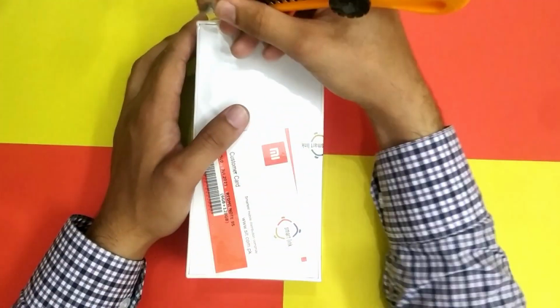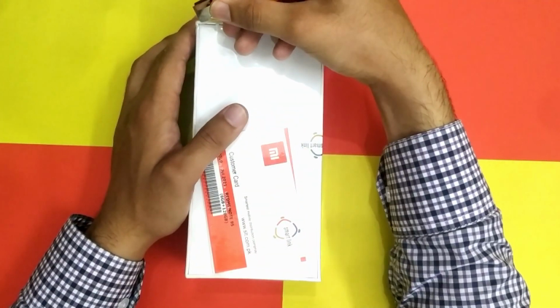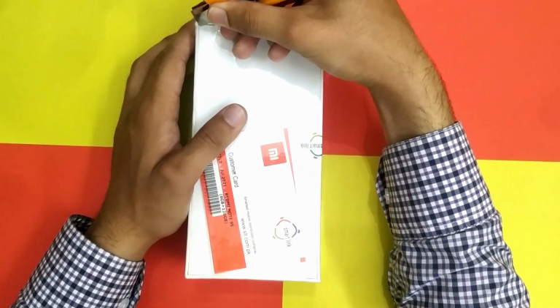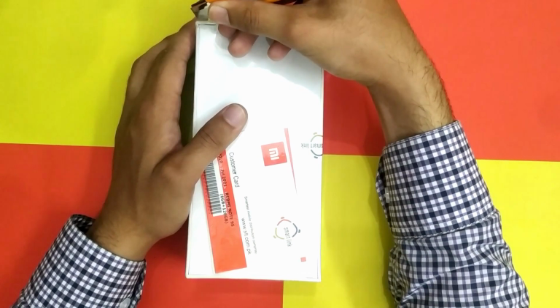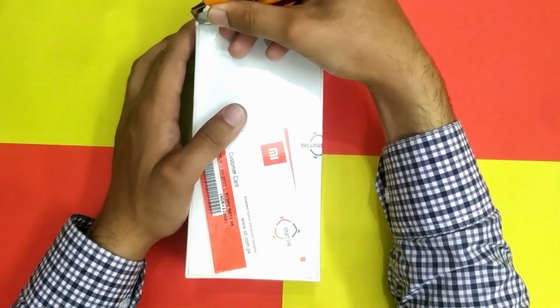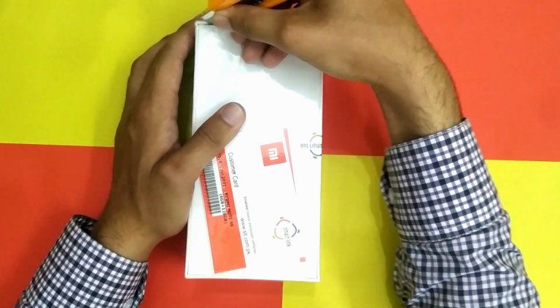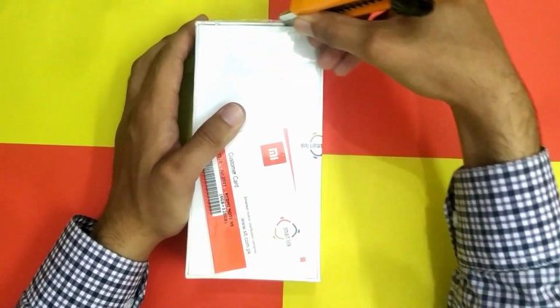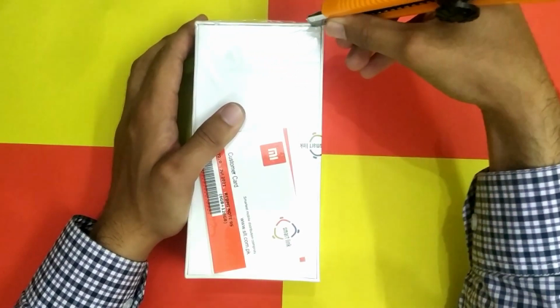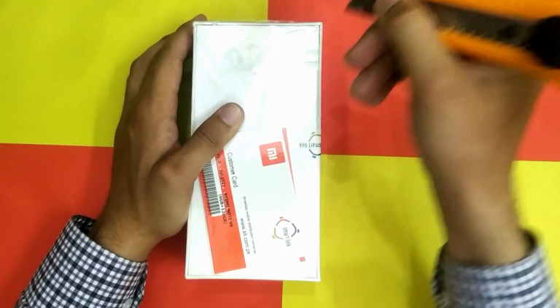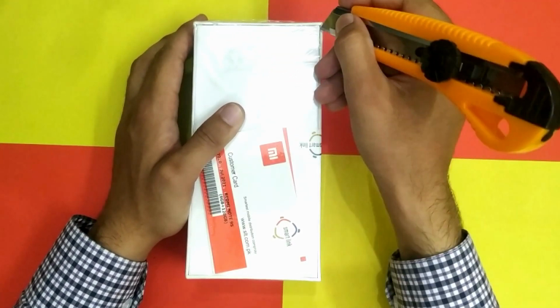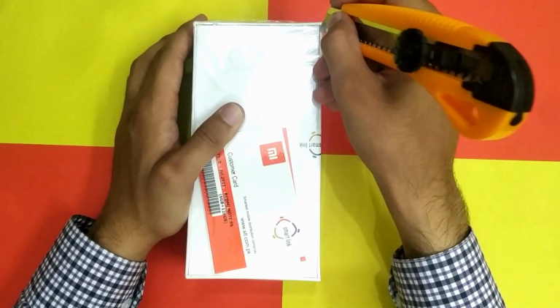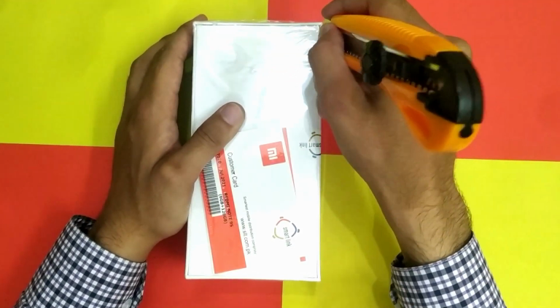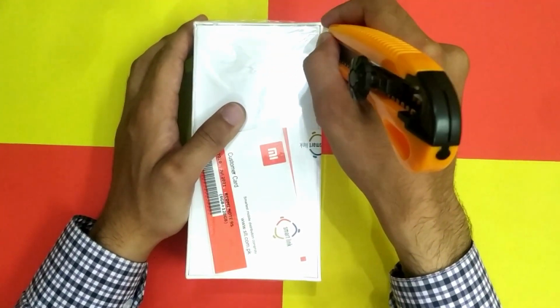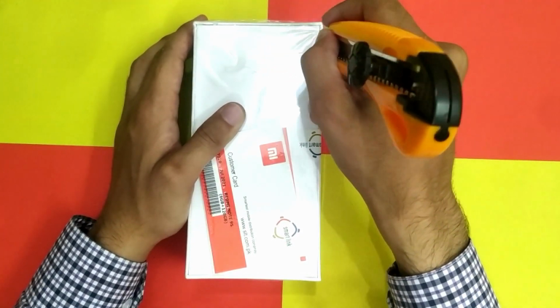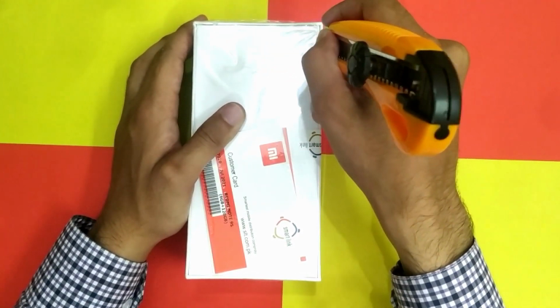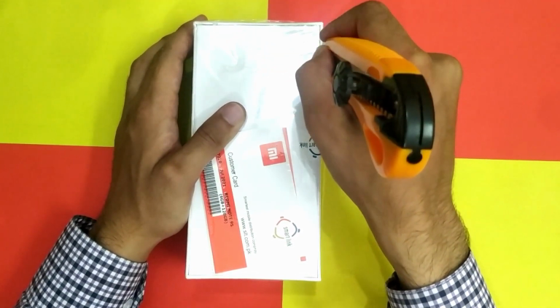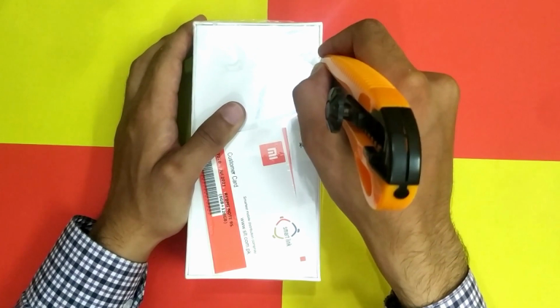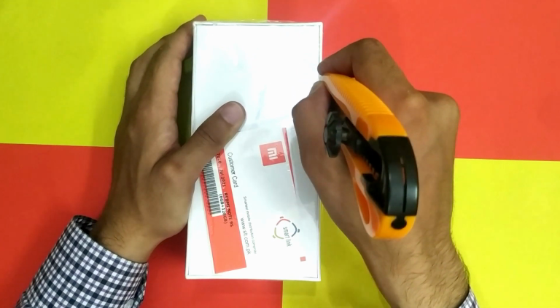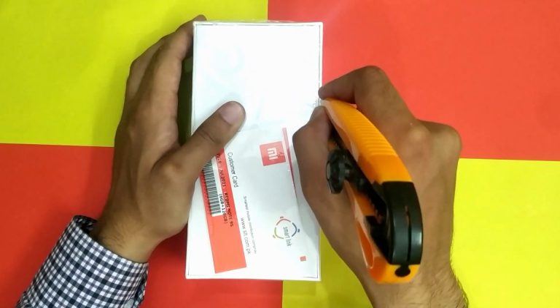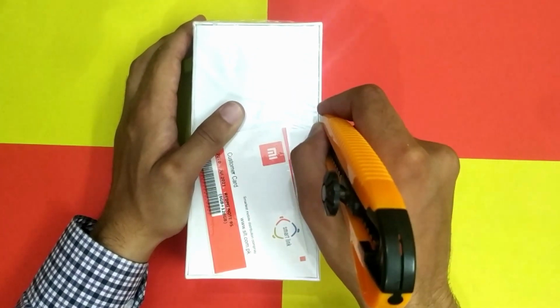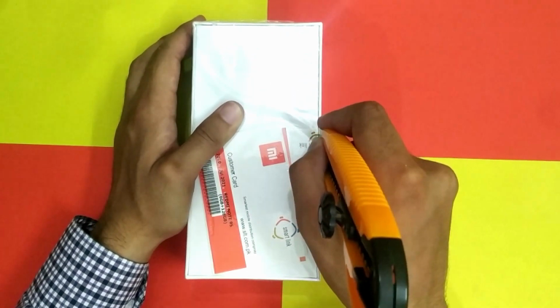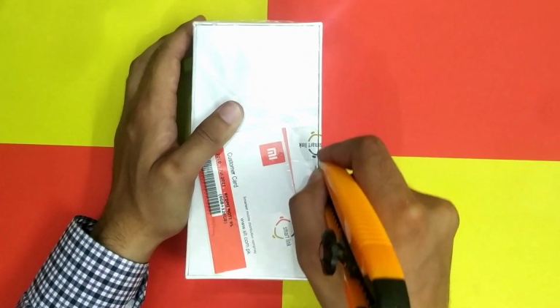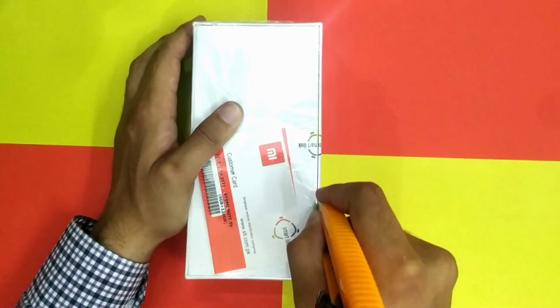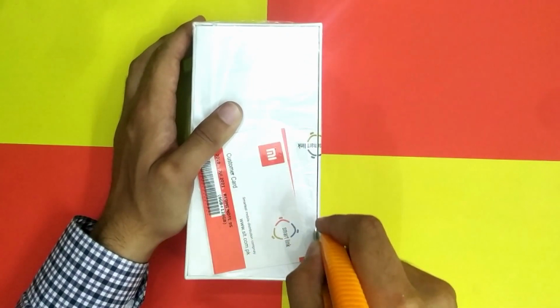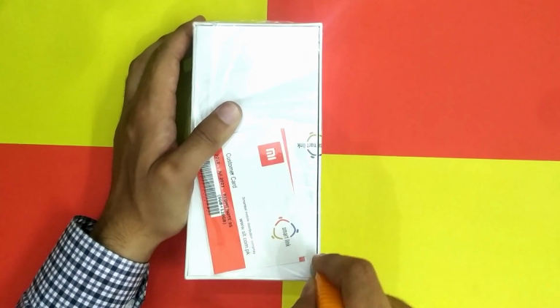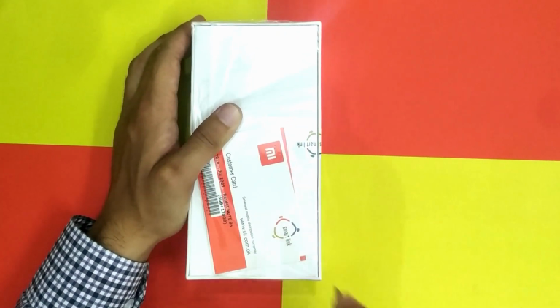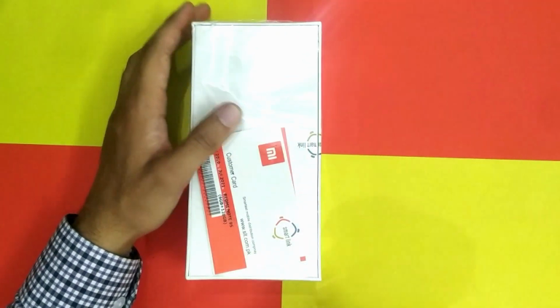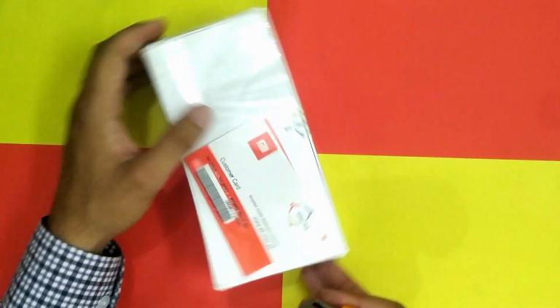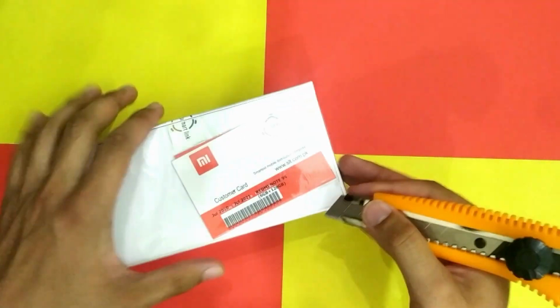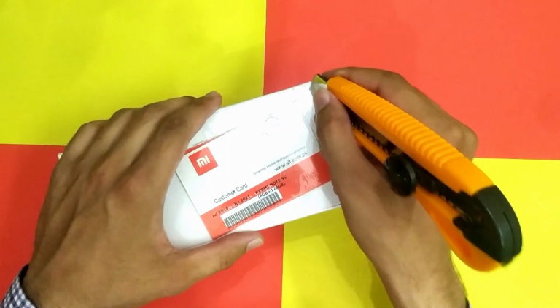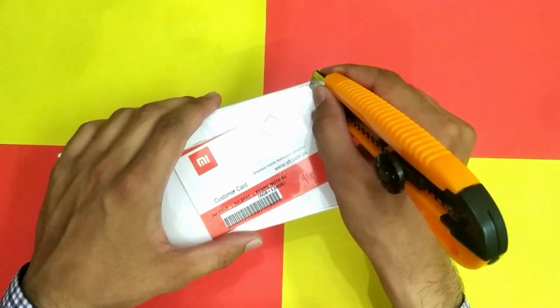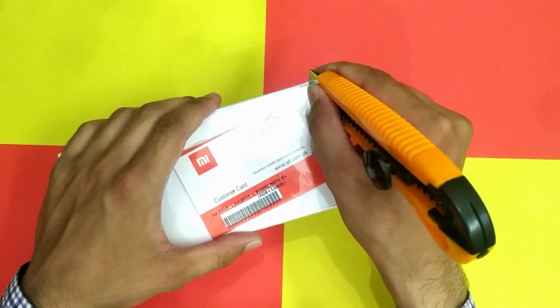It comes with 3 colors: Aurora Blue, Glacier White, and Interstellar Grey. I picked Aurora Blue with 6GB of RAM and 128GB of storage.